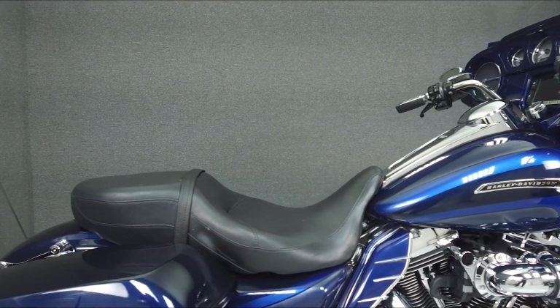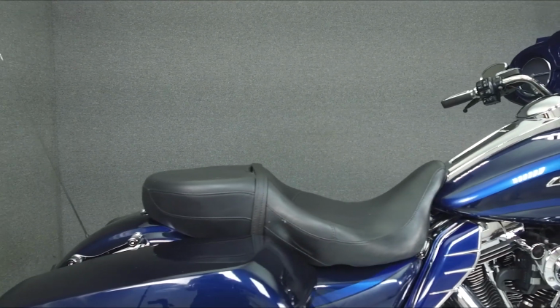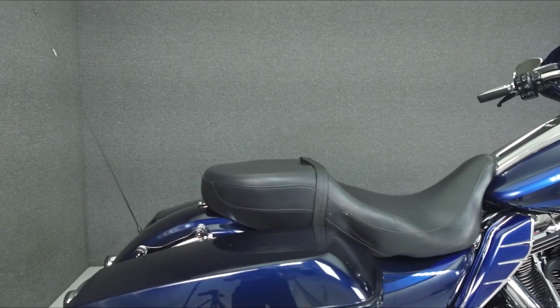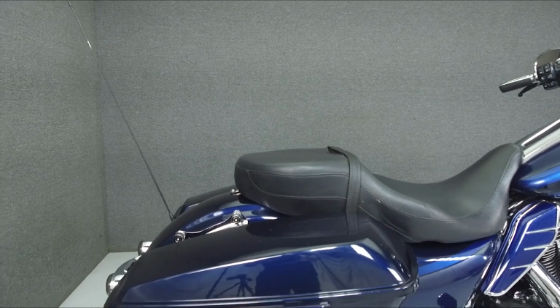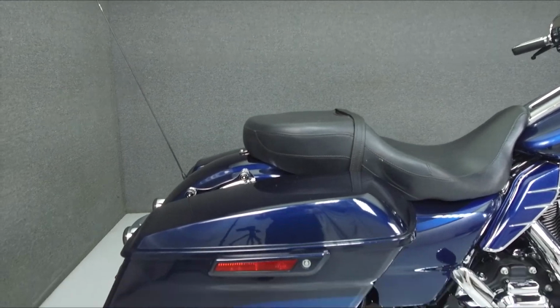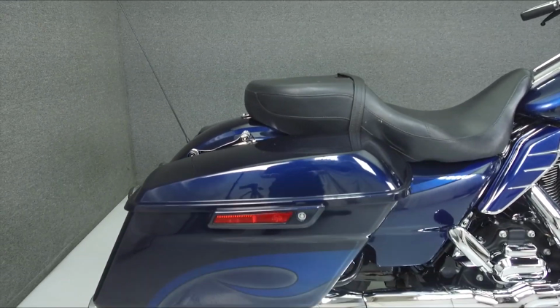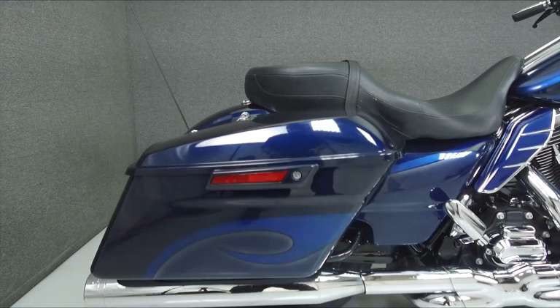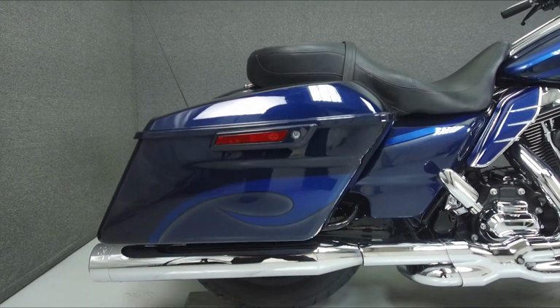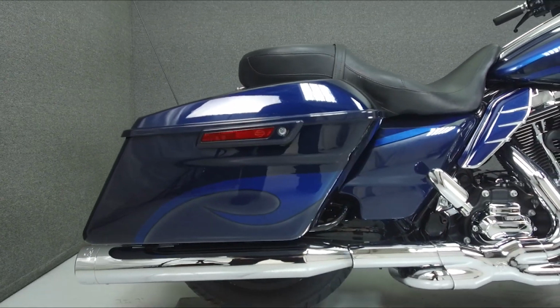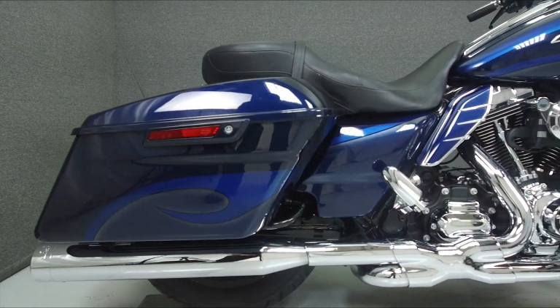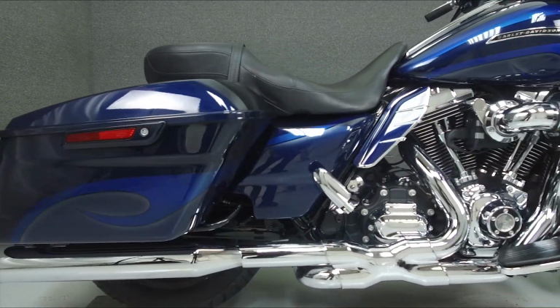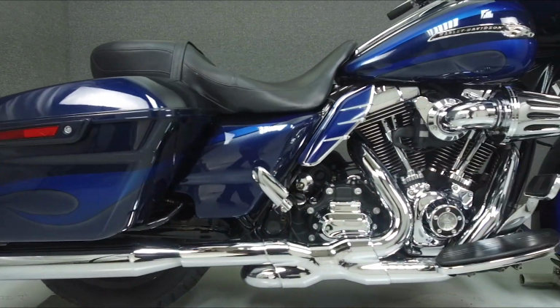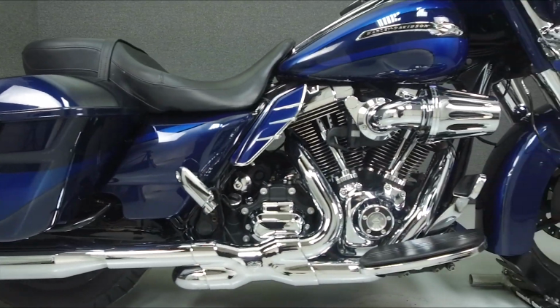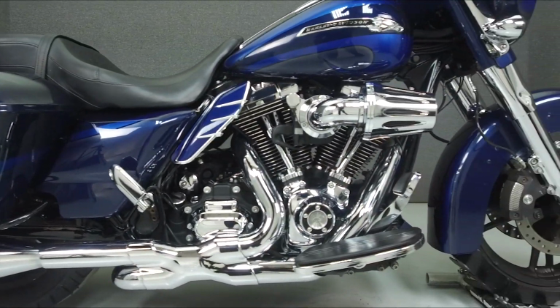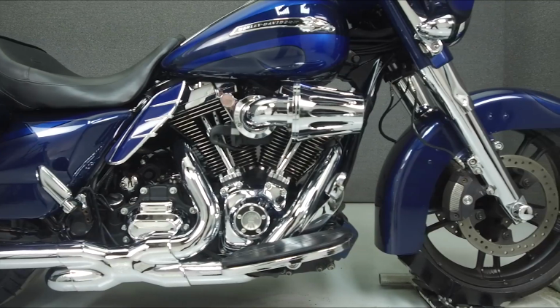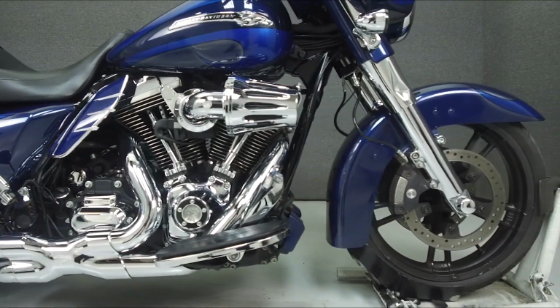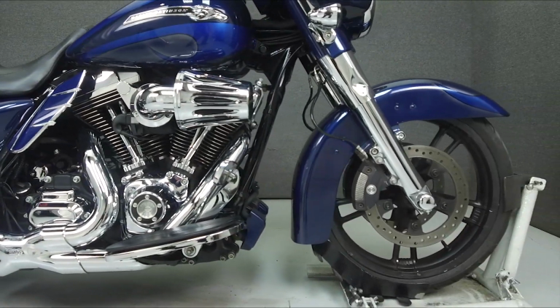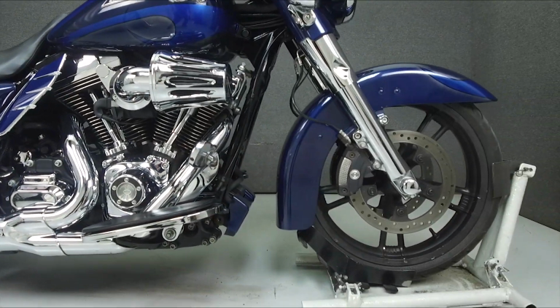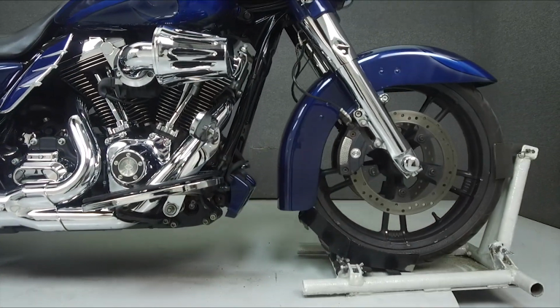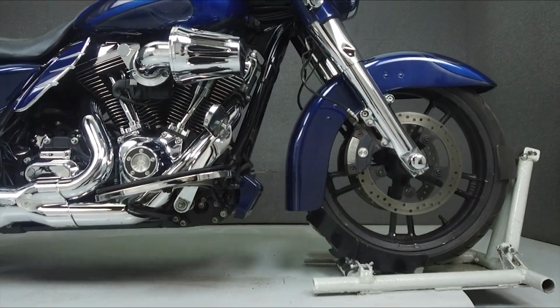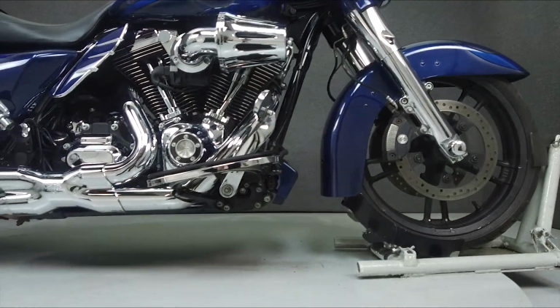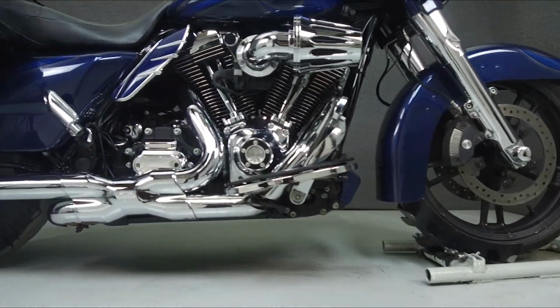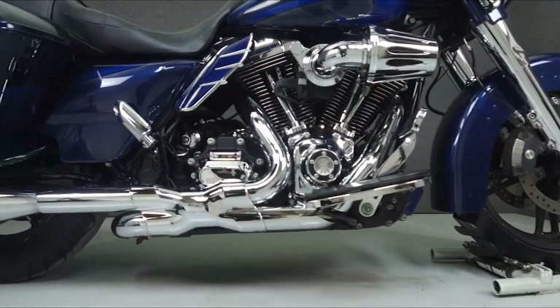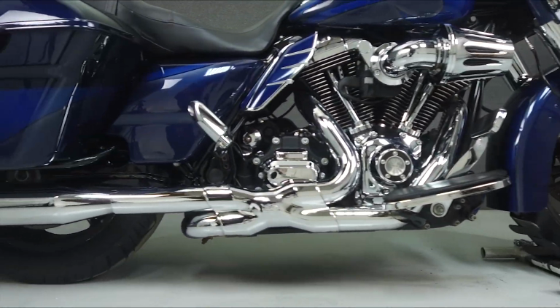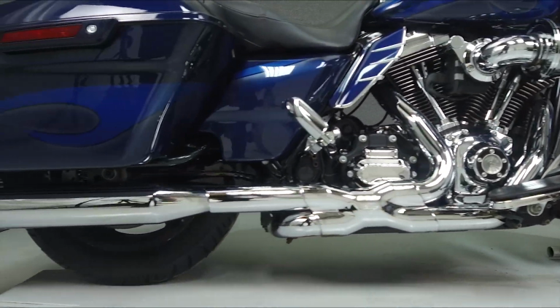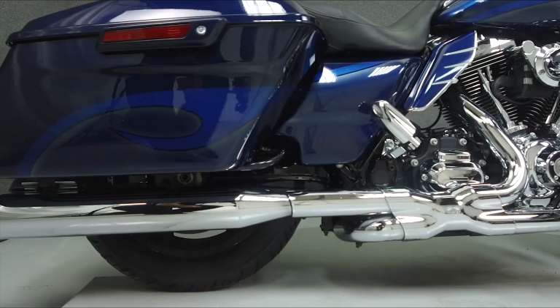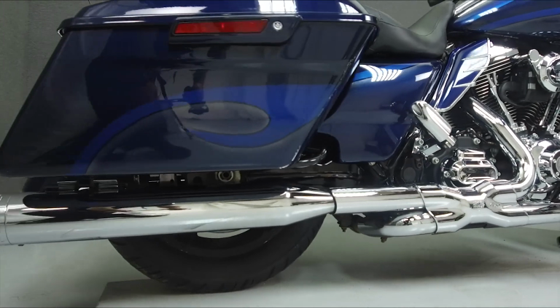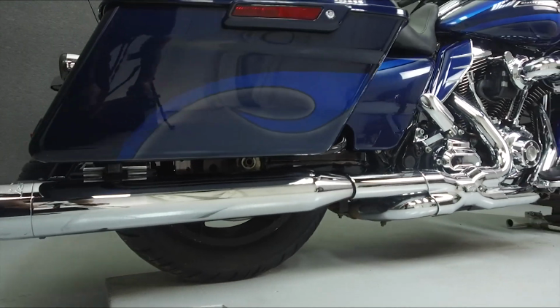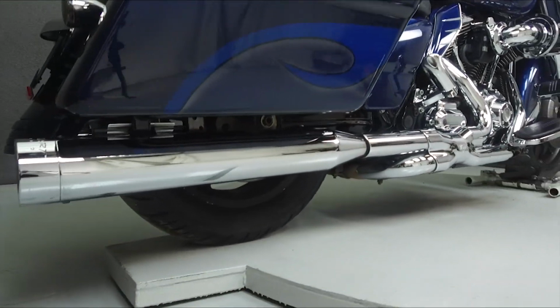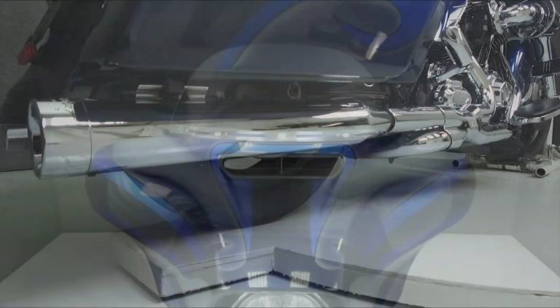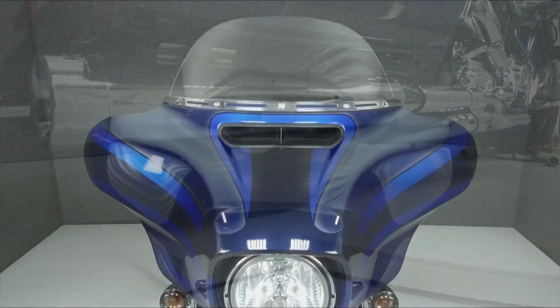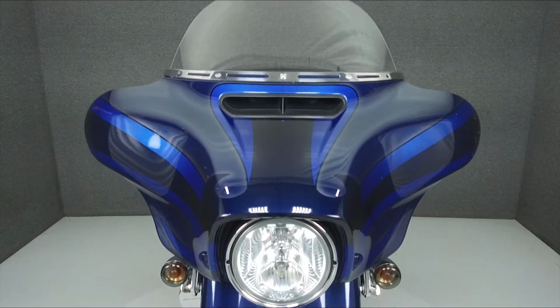It rides a Twin Cam 103 cubic inch V-twin engine with a 6-speed transmission. The Street Glide puts up 104 foot-pounds of torque at 3,250 RPM. It has a seat height of 27.4 inches and a wet weight of 810 pounds.